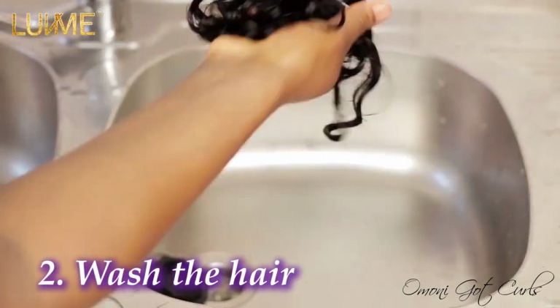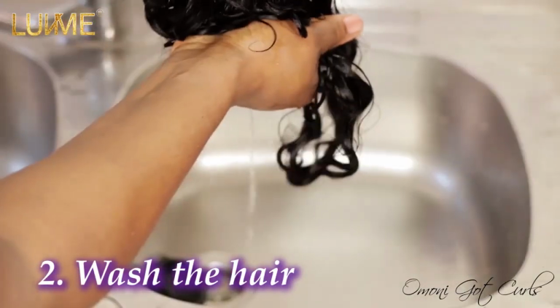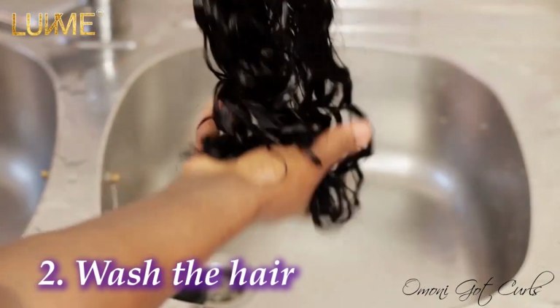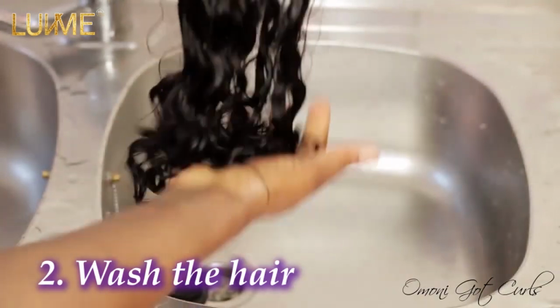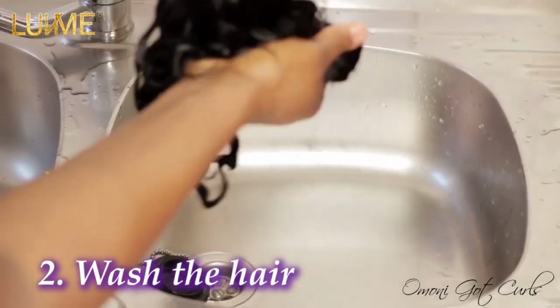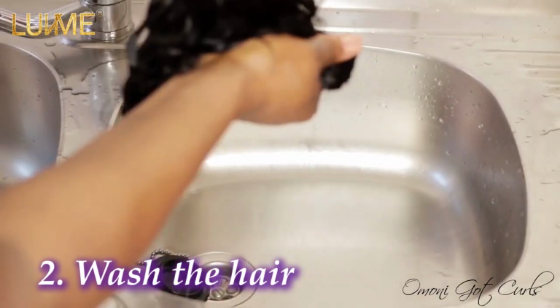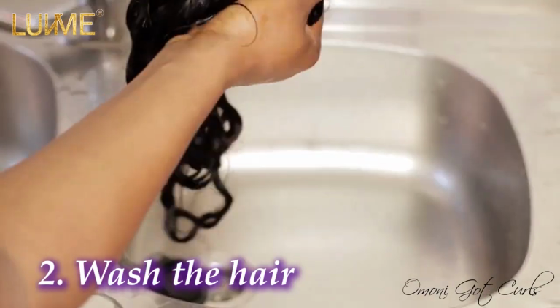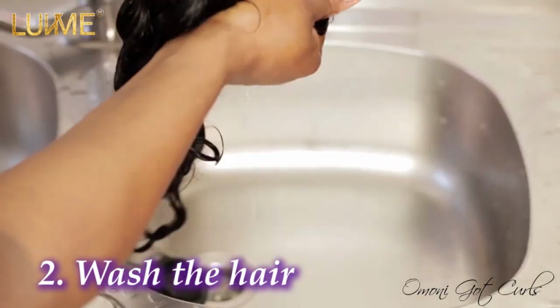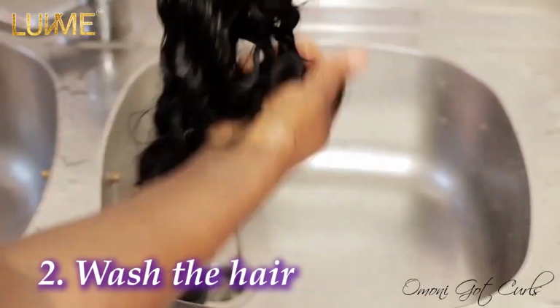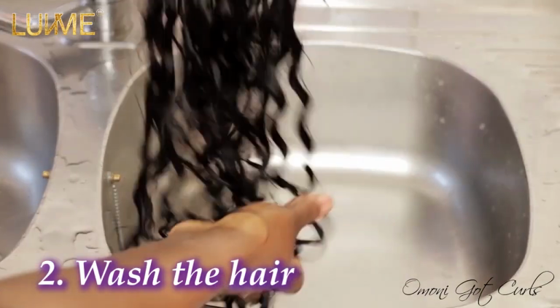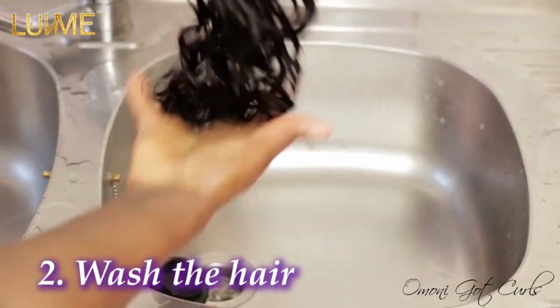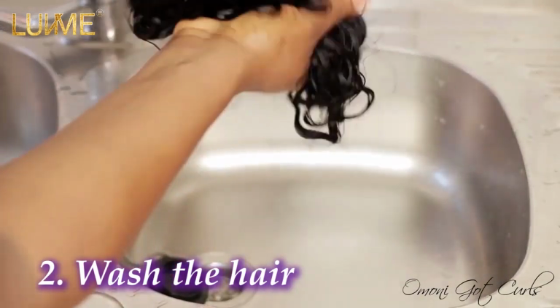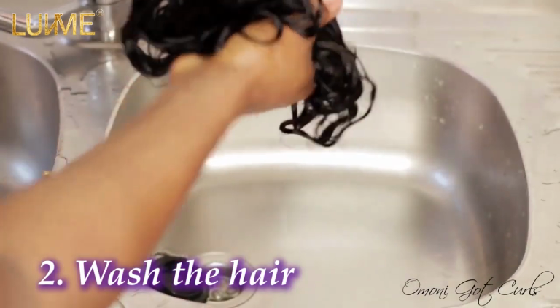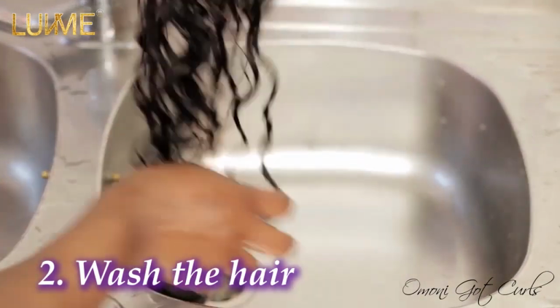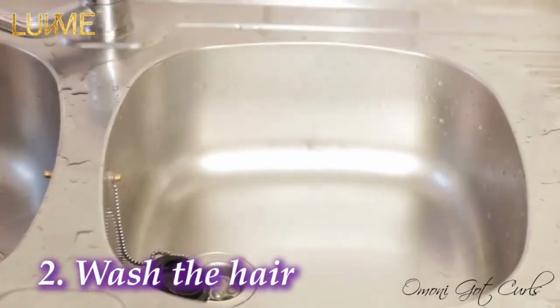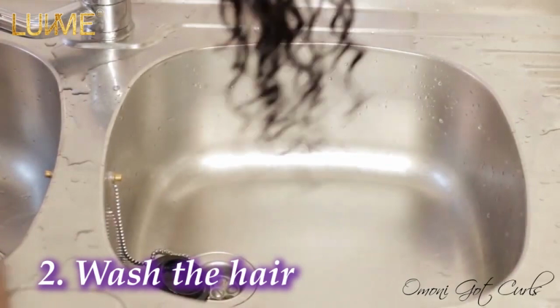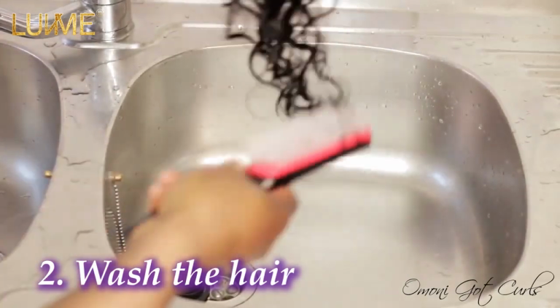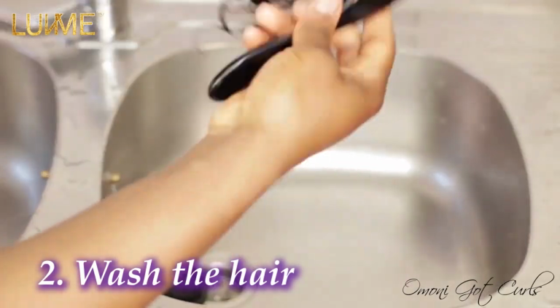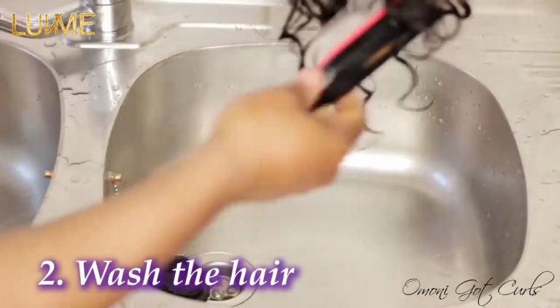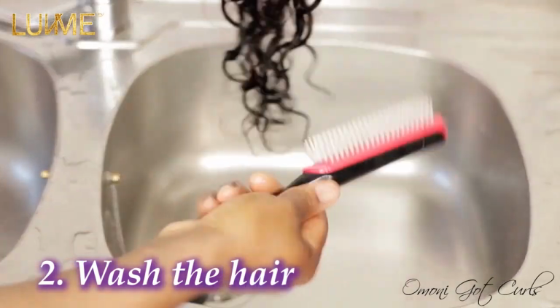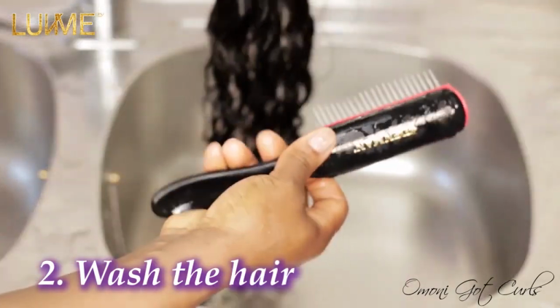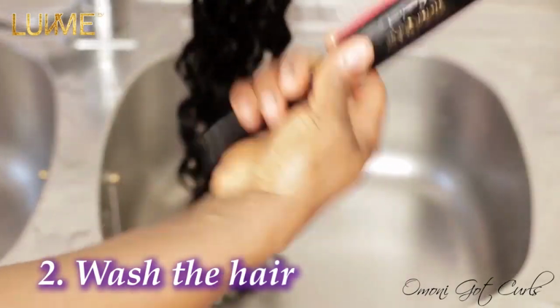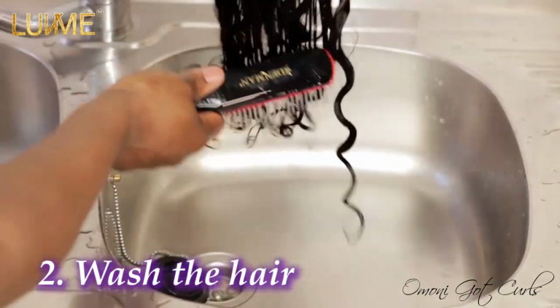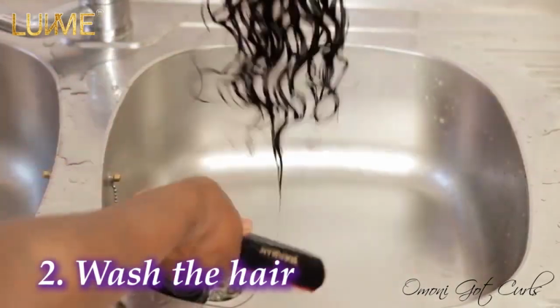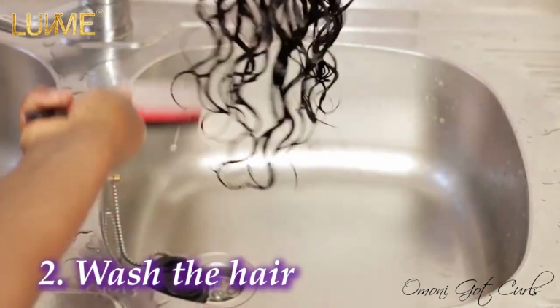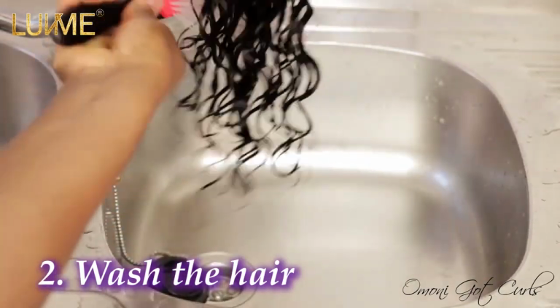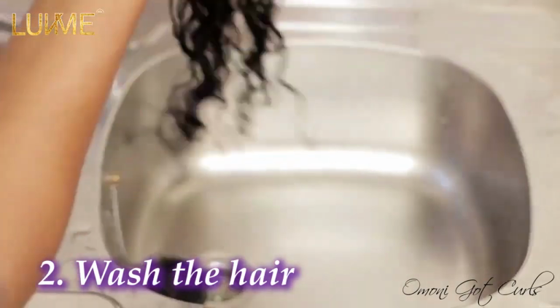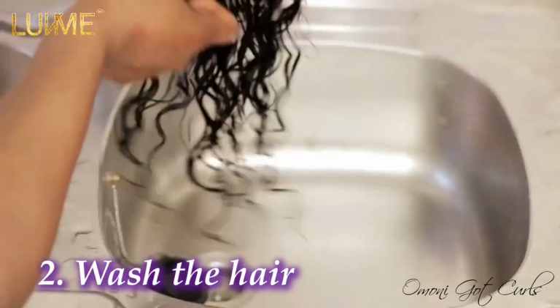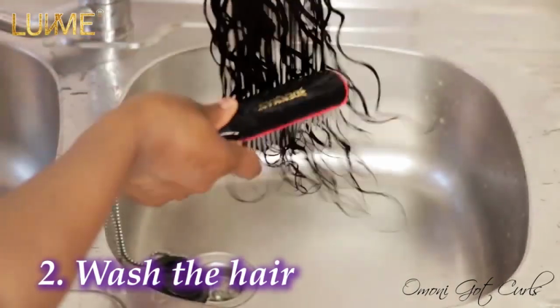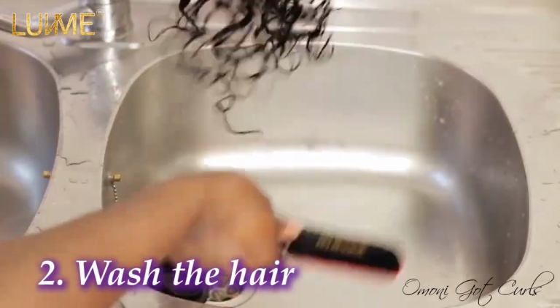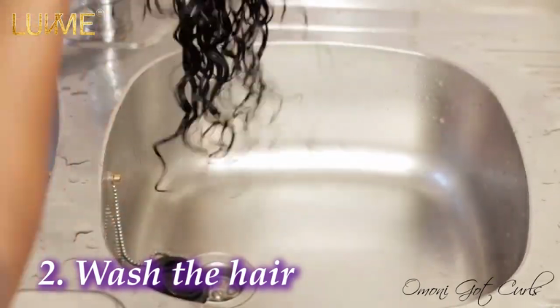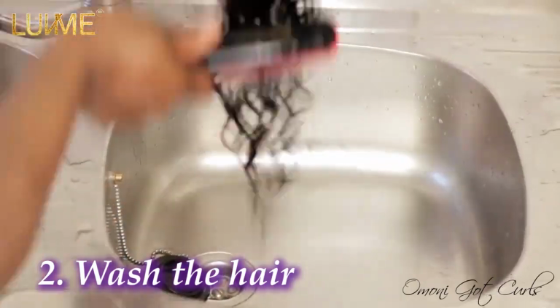I'm squeezing out the water from the hair, and I'm going to use the detangling brush again to detangle this hair — starting from the tip and working my way to the top.